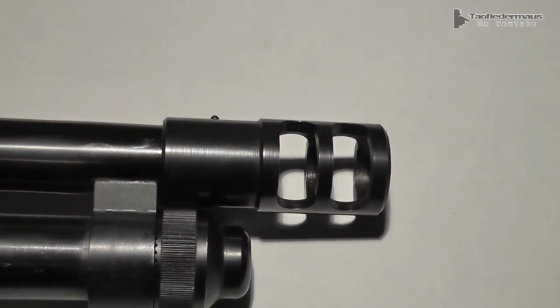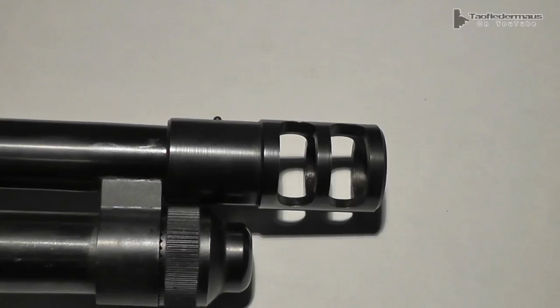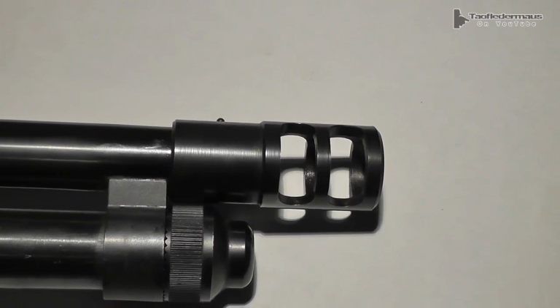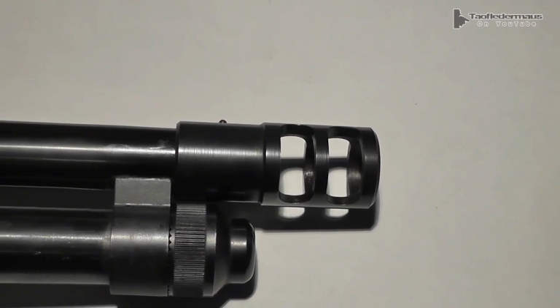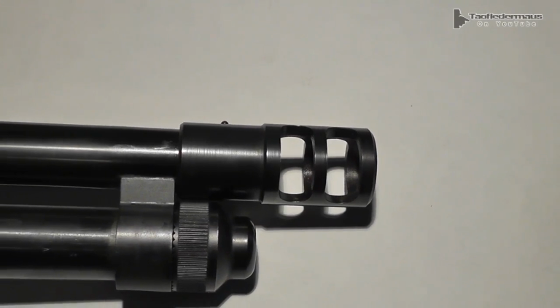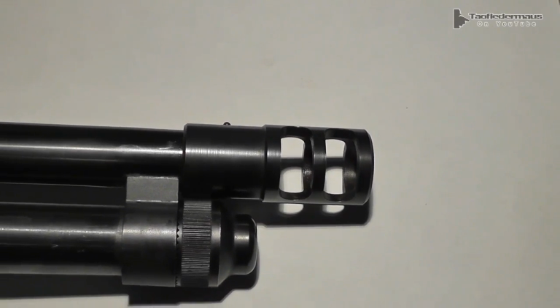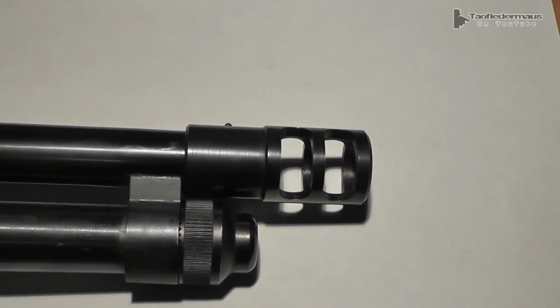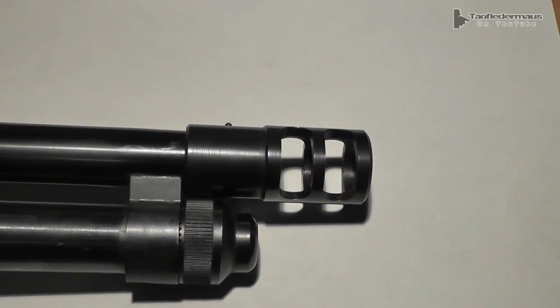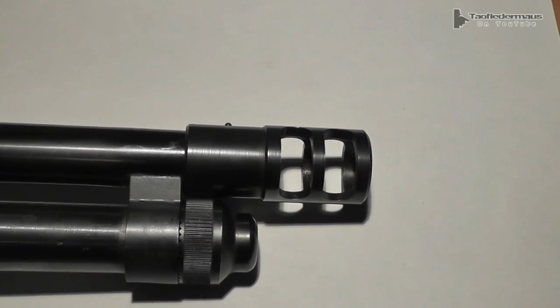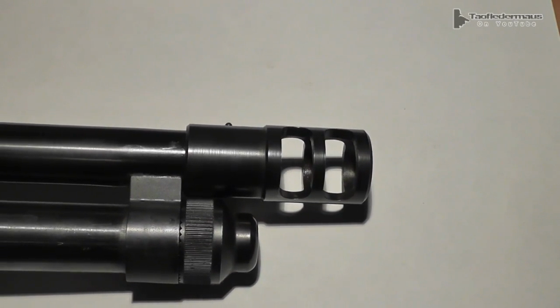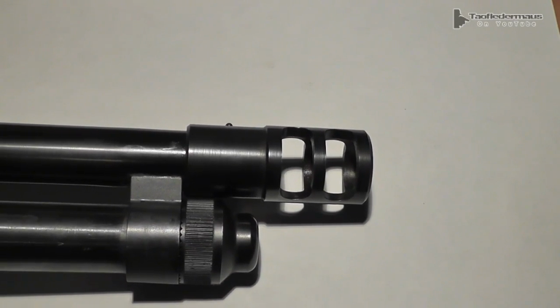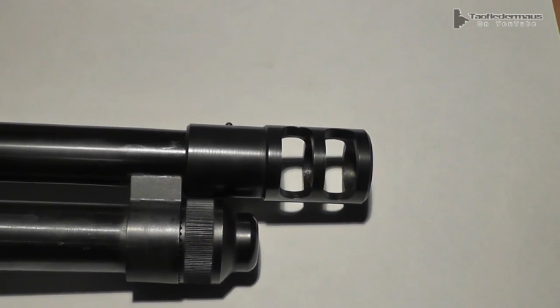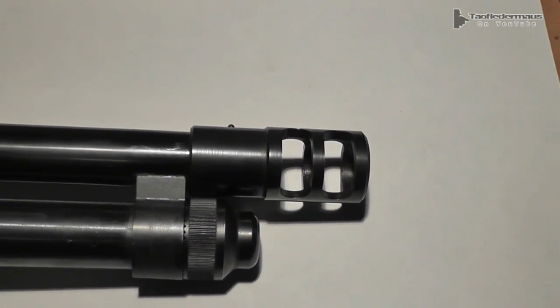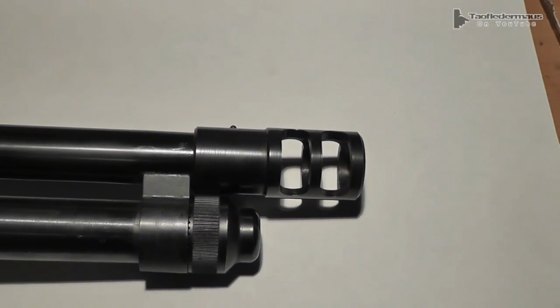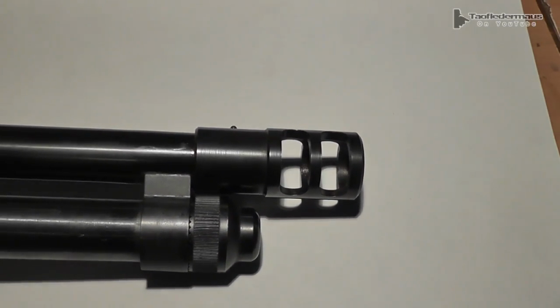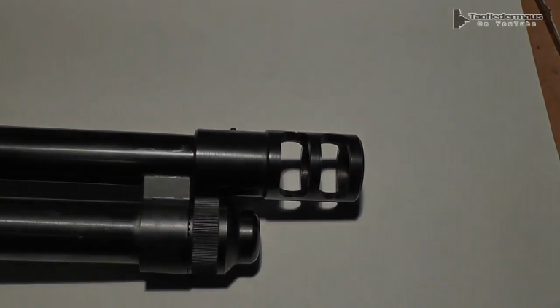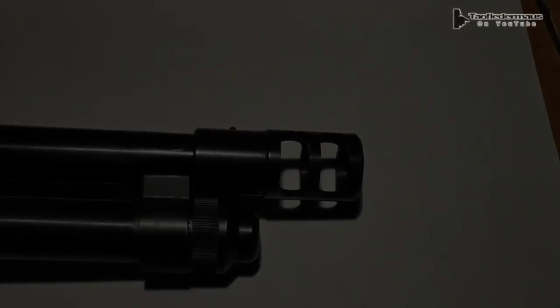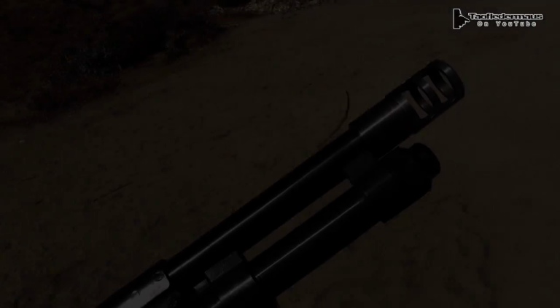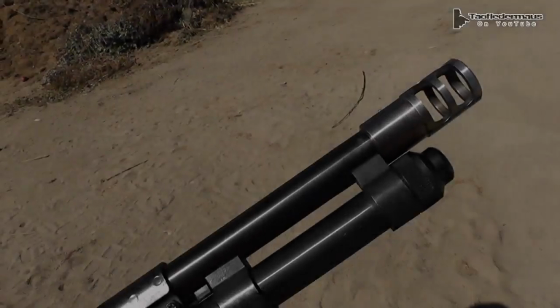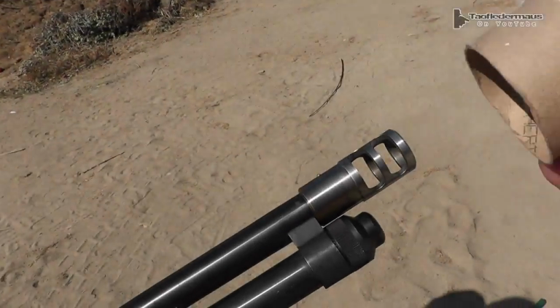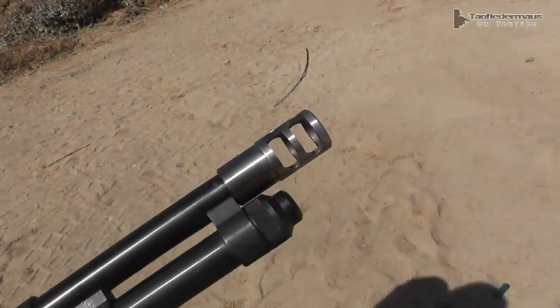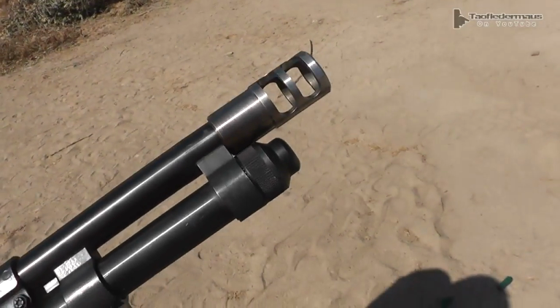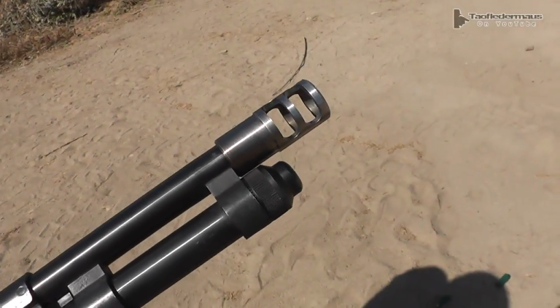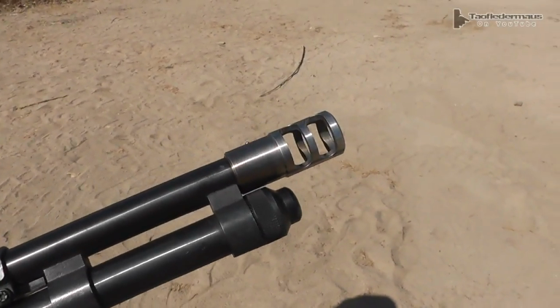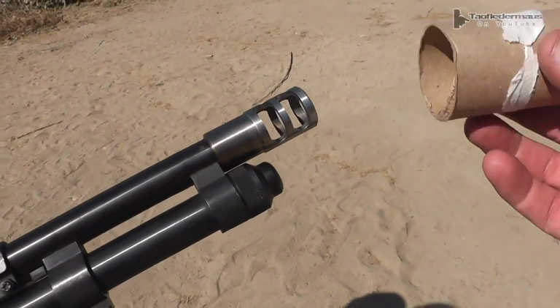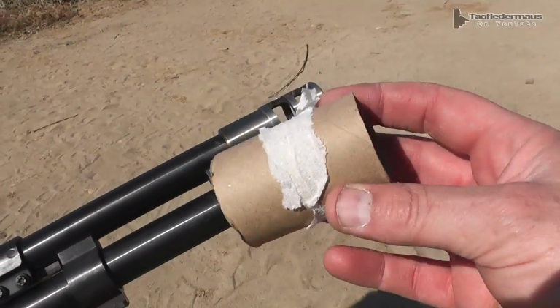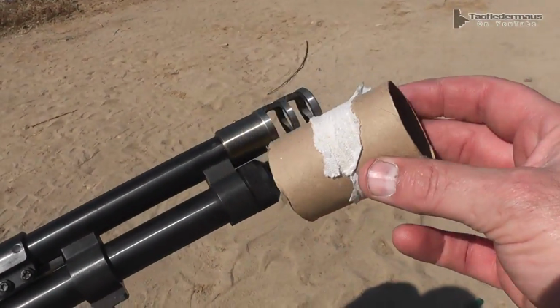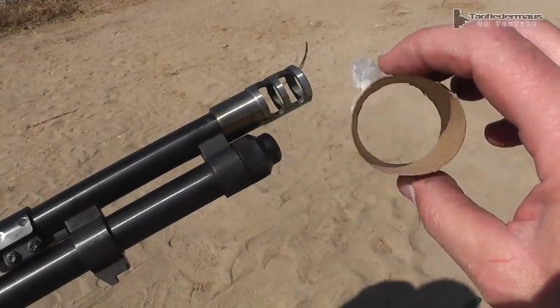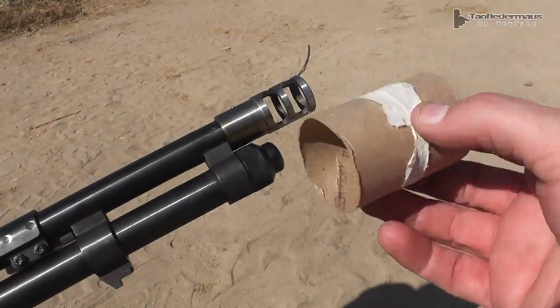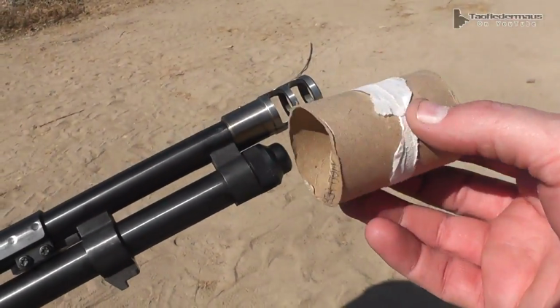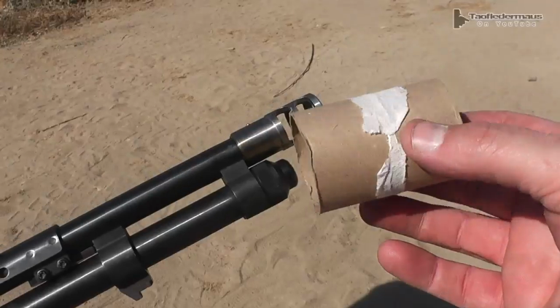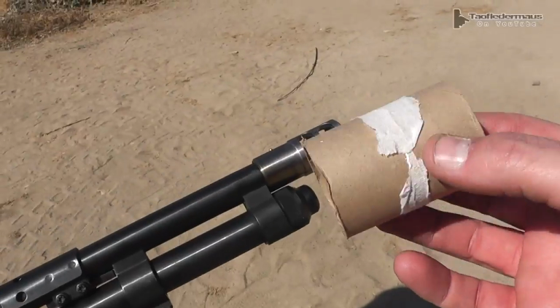Next we'll test it out — we'll actually shoot through it and see if the muzzle brake stays on. In order to demonstrate how much propellant gas is coming out of the slots of the muzzle brake, we have this very high-tech device here.